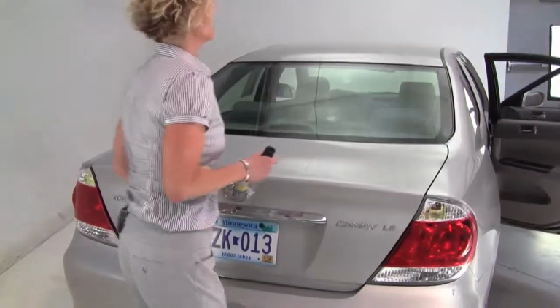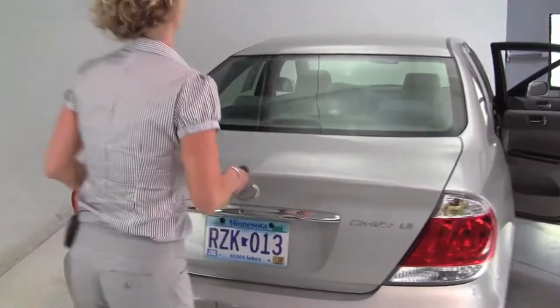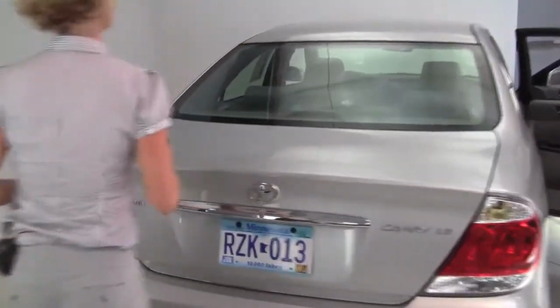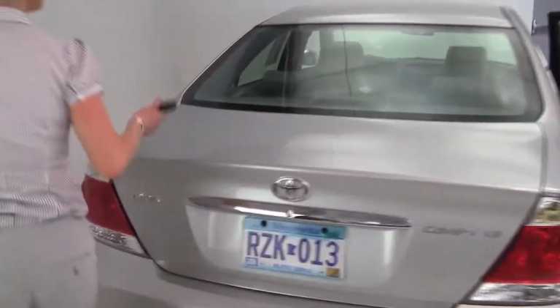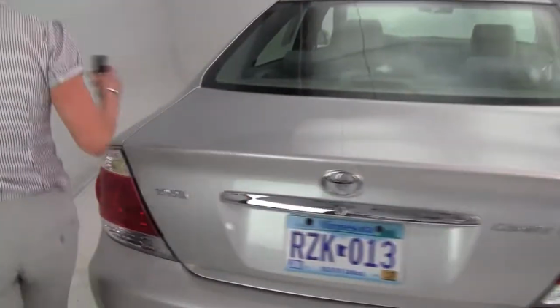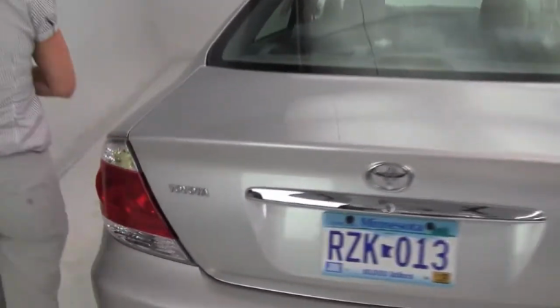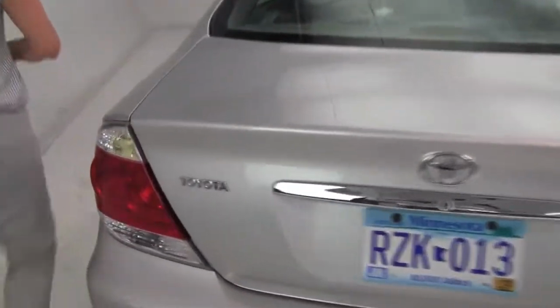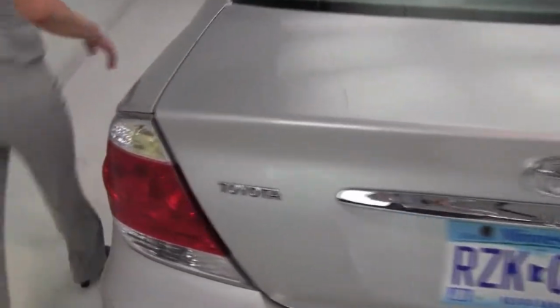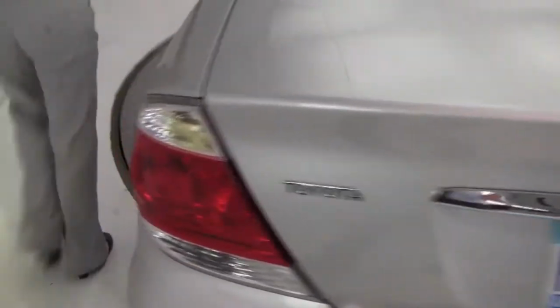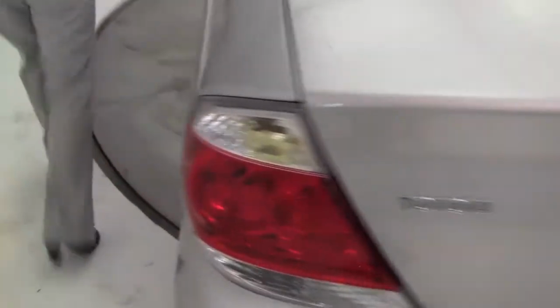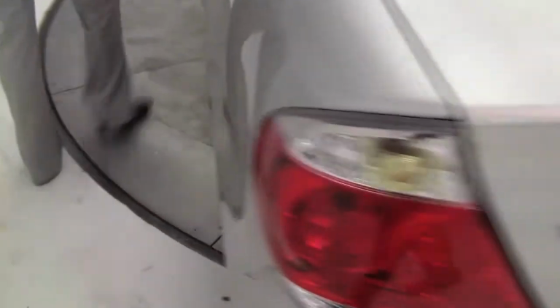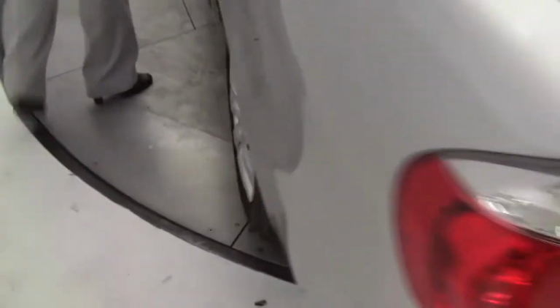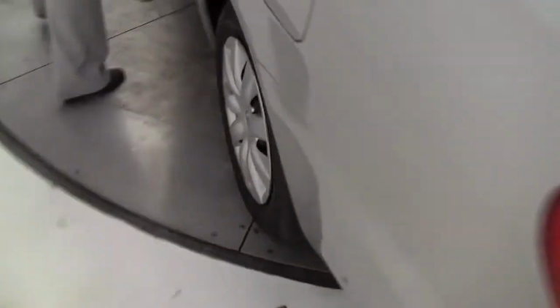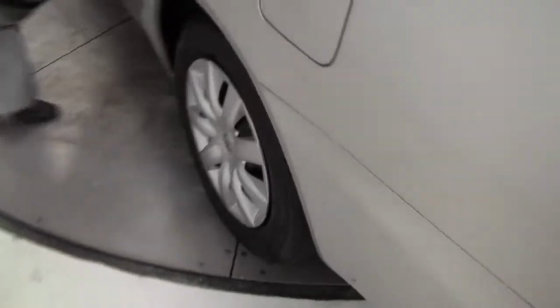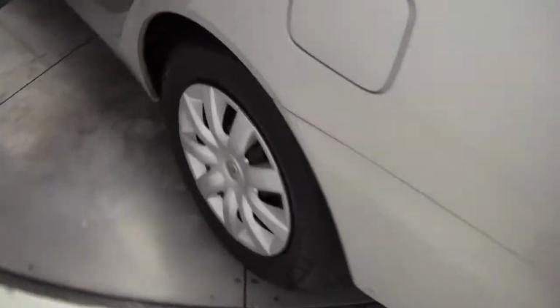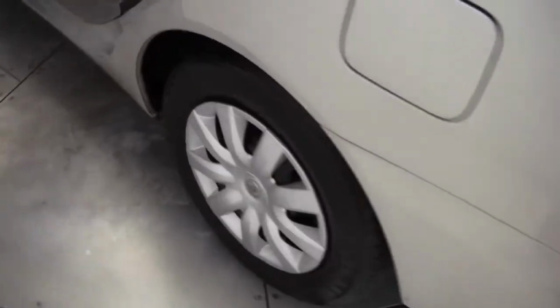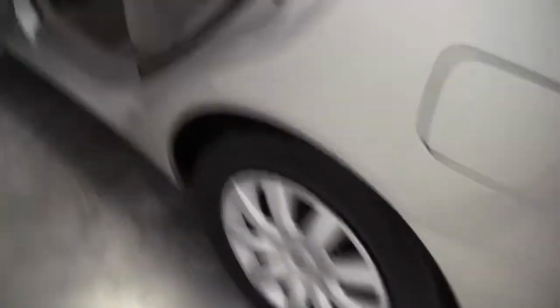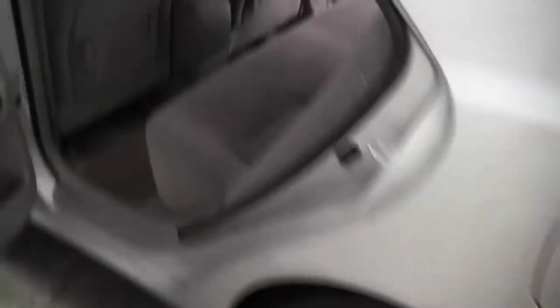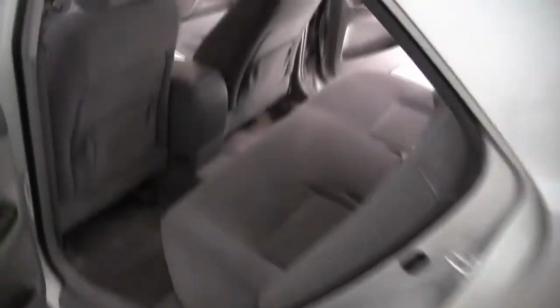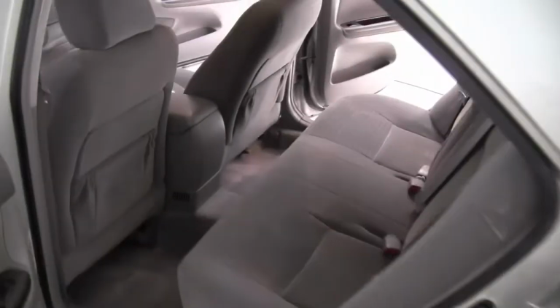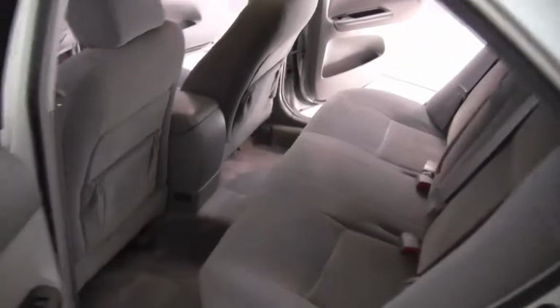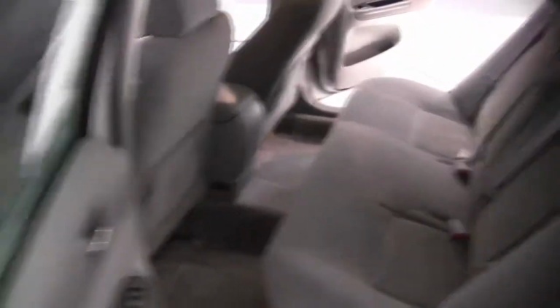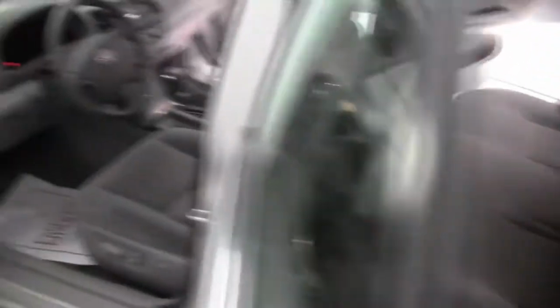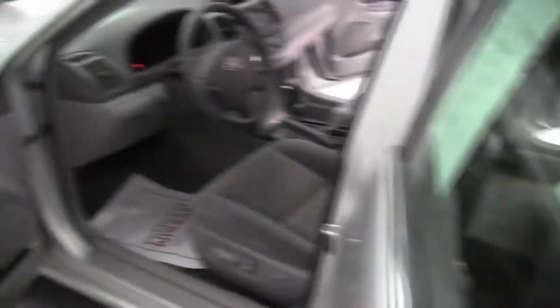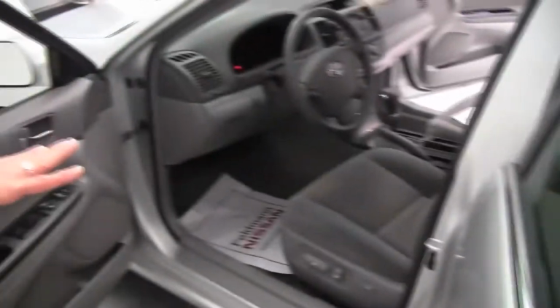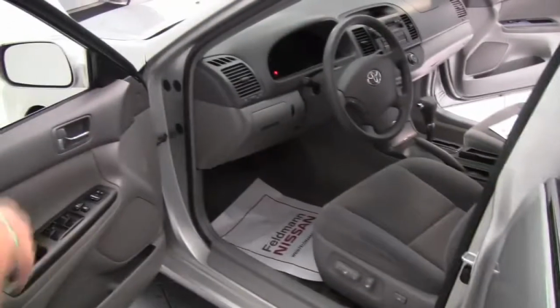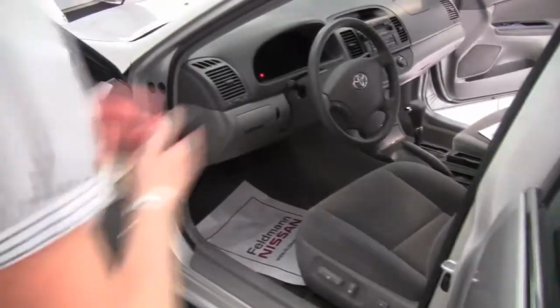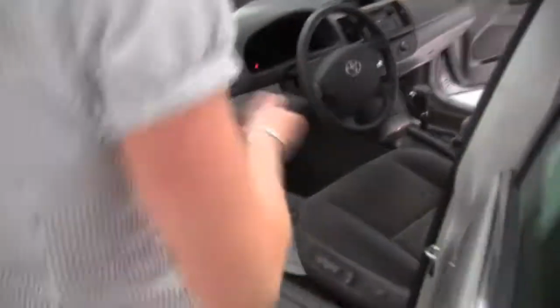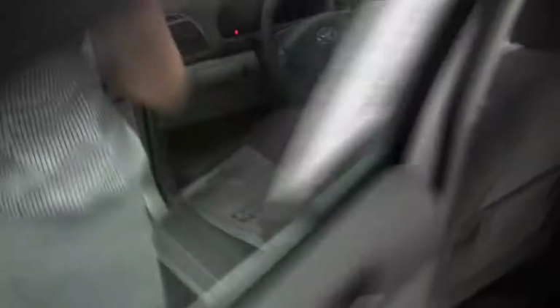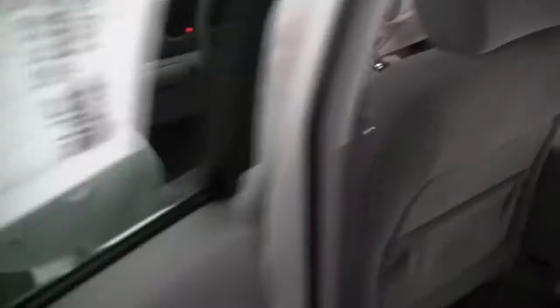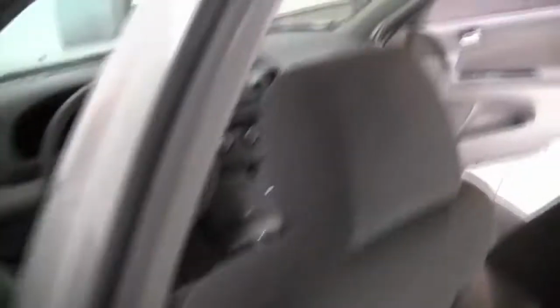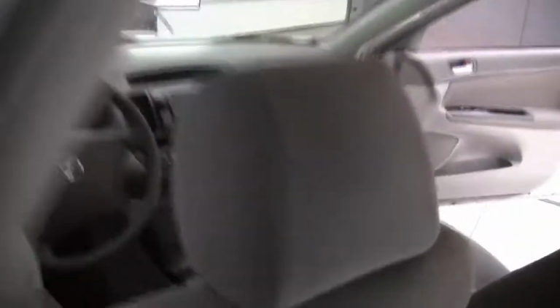Let's take it around to the side. The gray interior is nice. It's nice and bright. Power driver's seat, lumbar support for the driver as well.